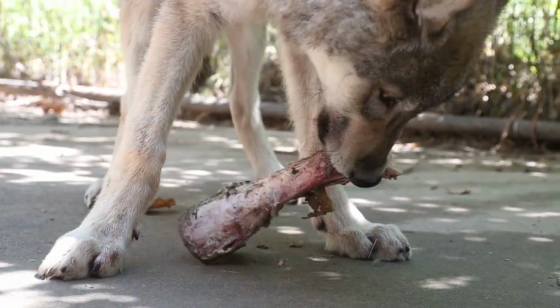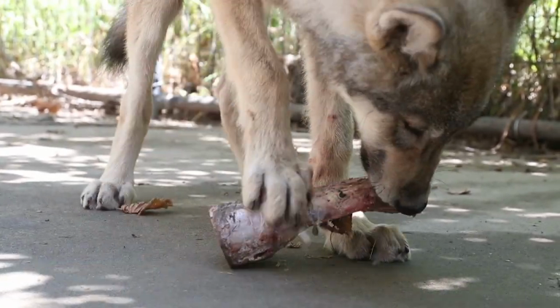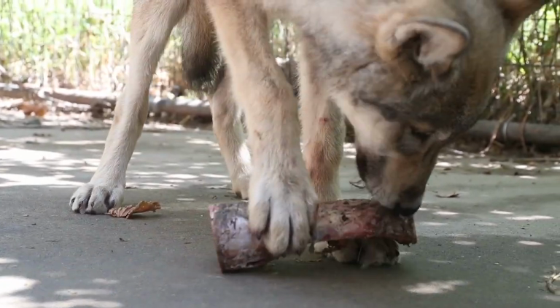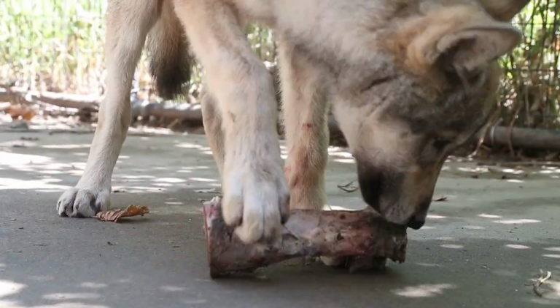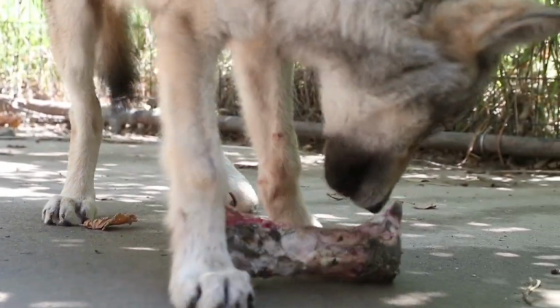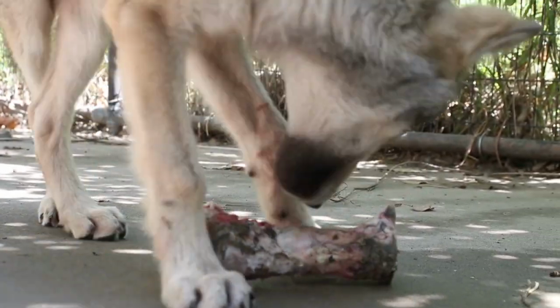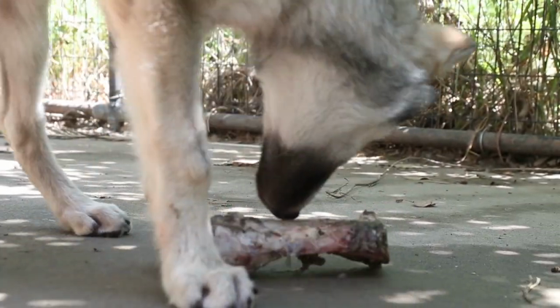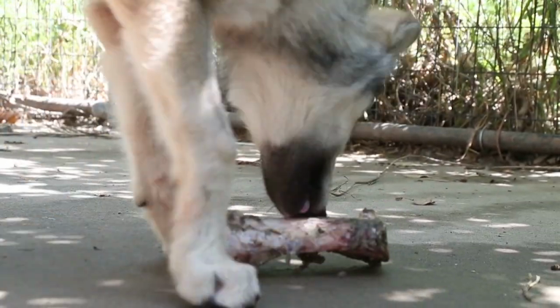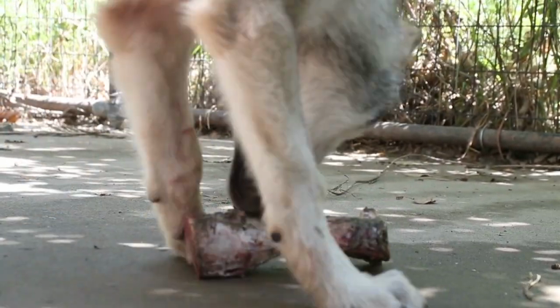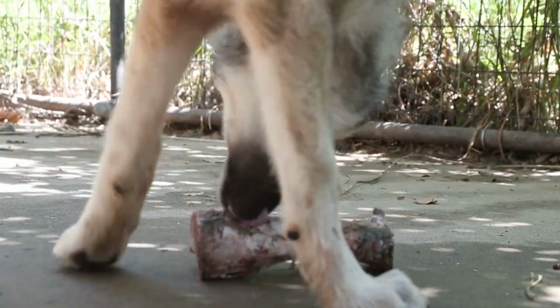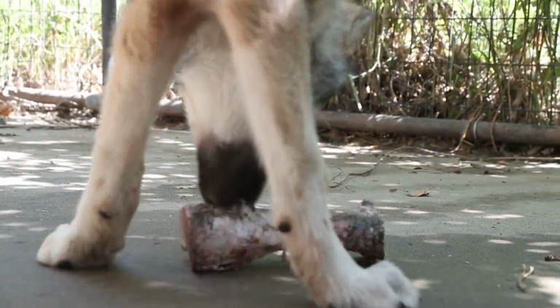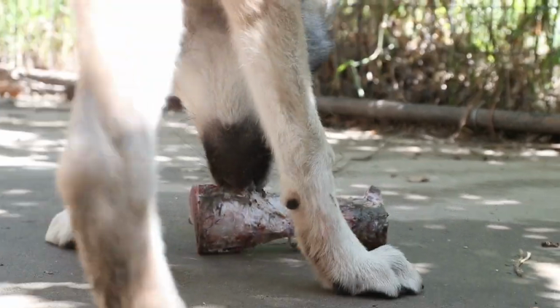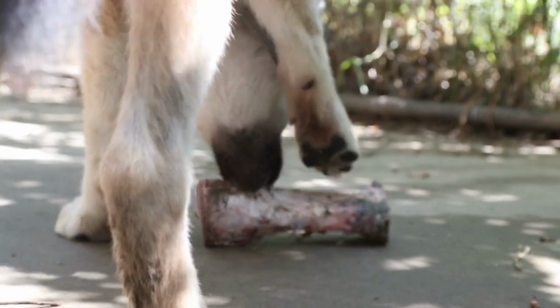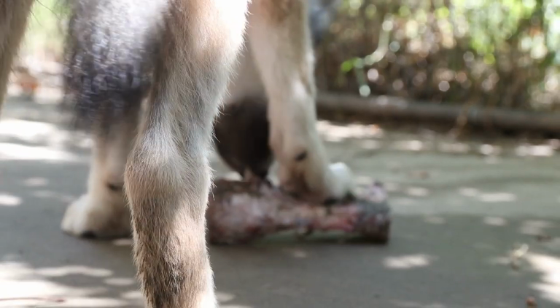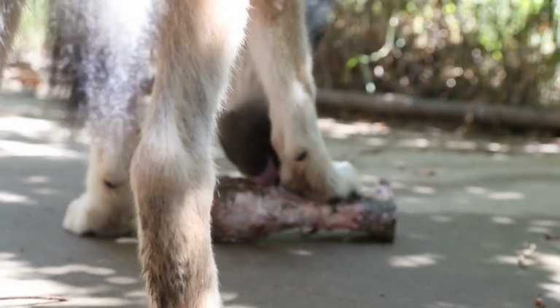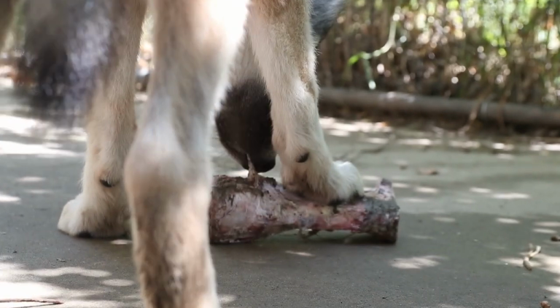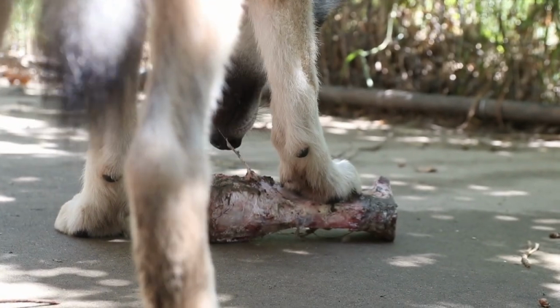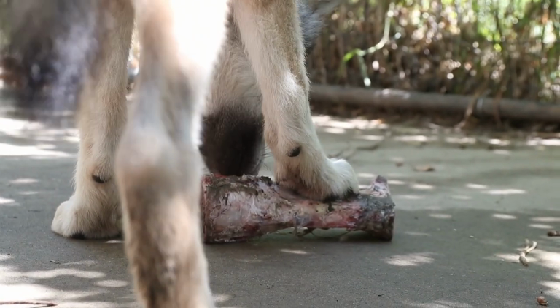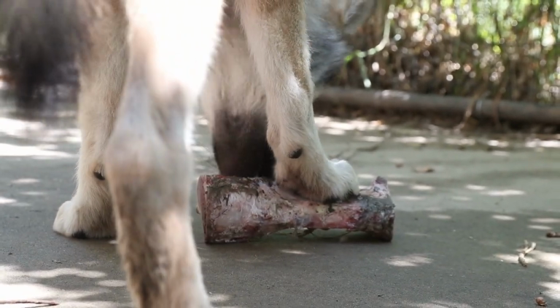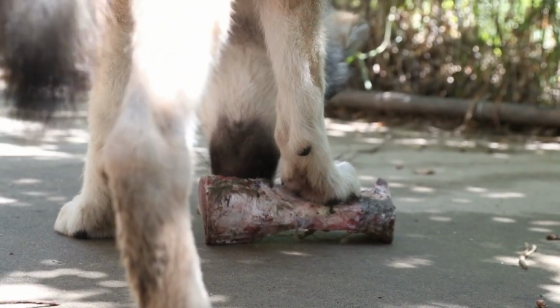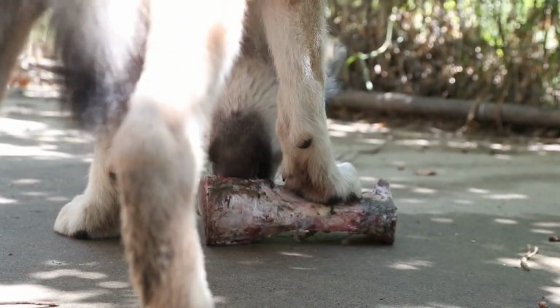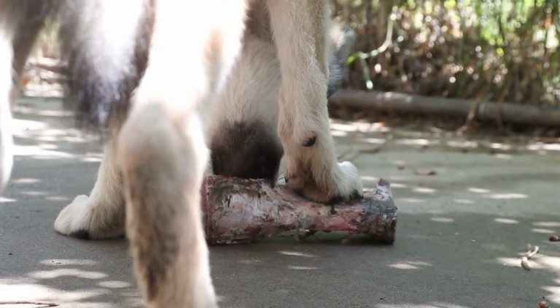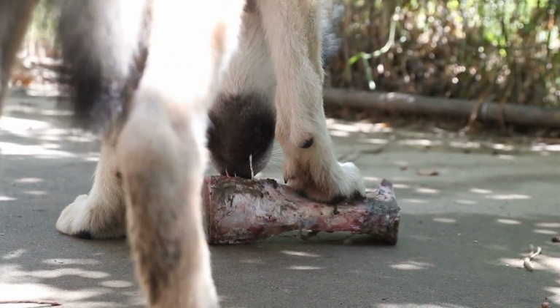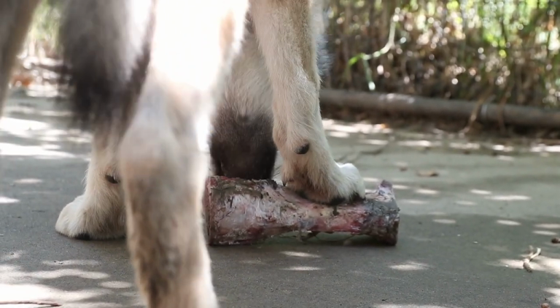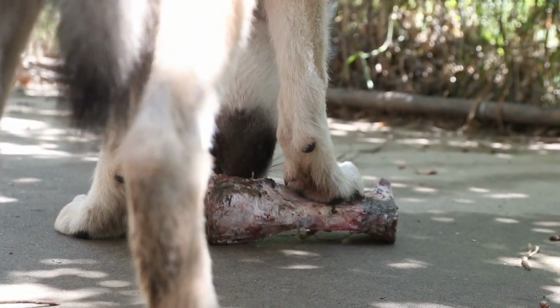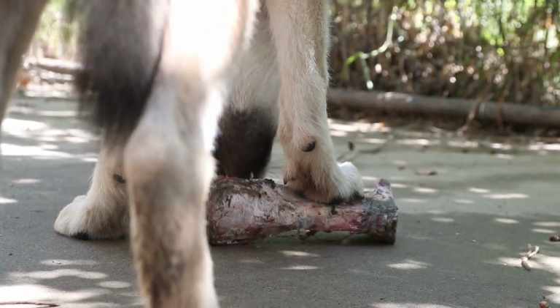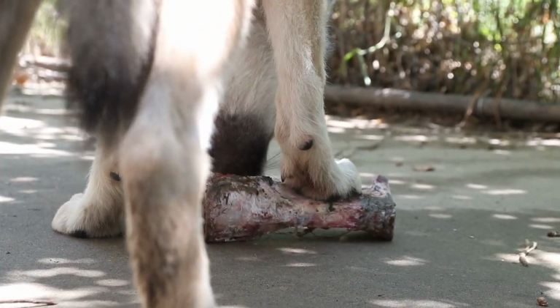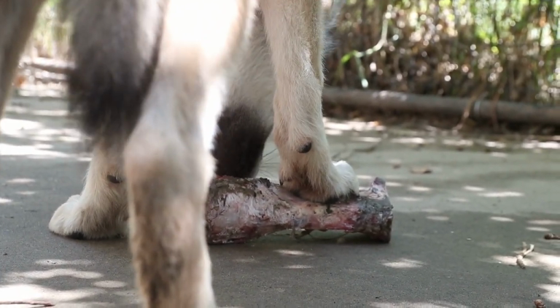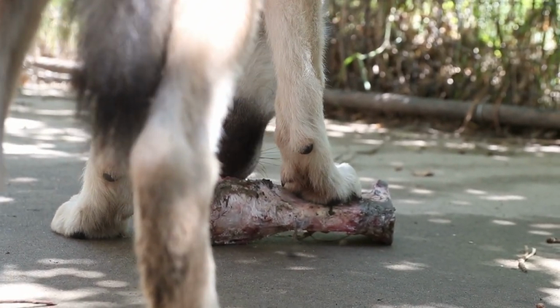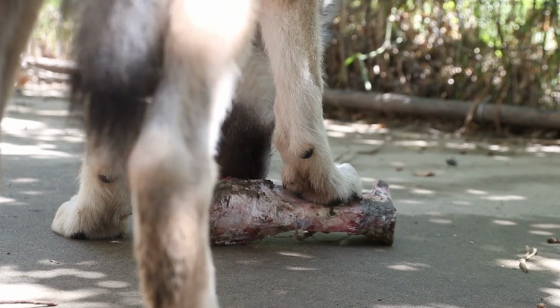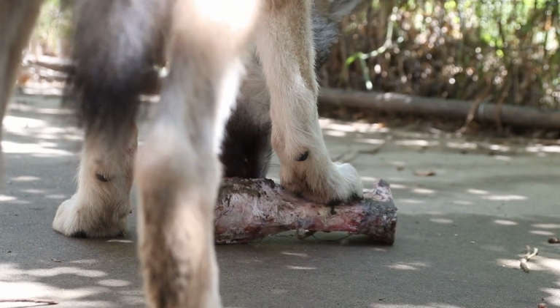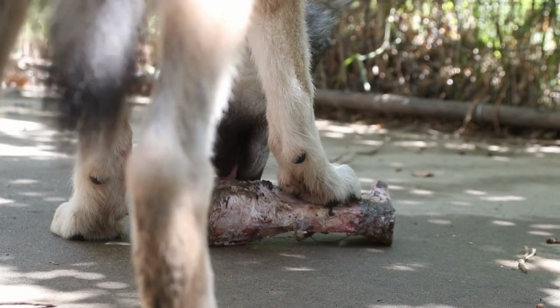You can see him obviously going to his wolf roots, gnawing on that bone there. He has a good time working those teeth, and of course being a wolf.